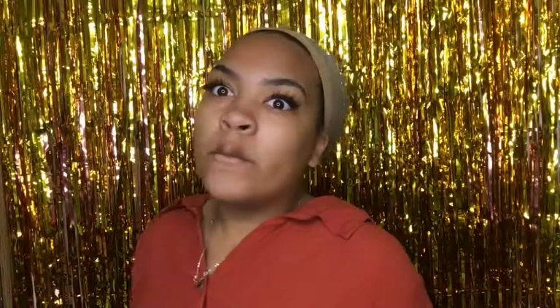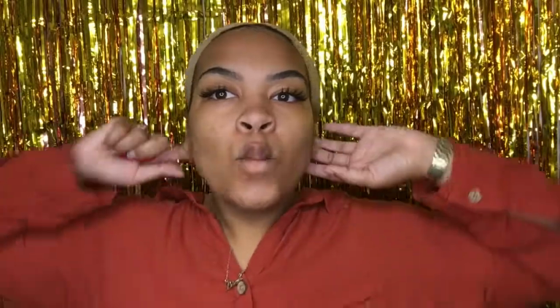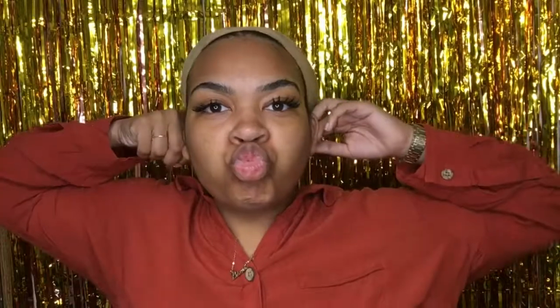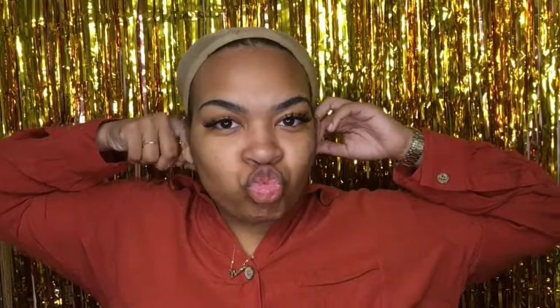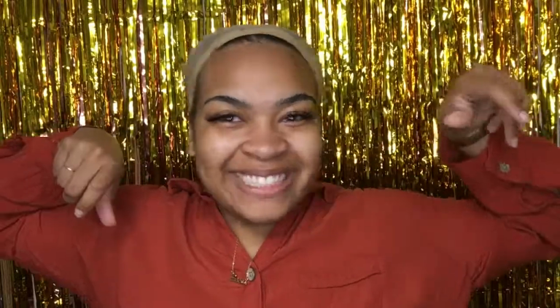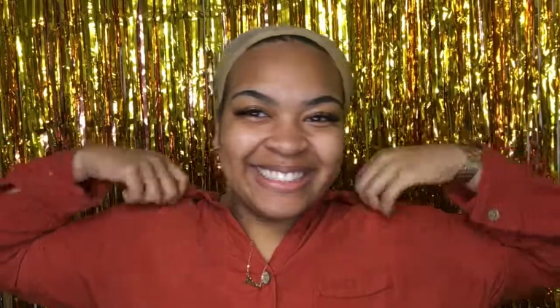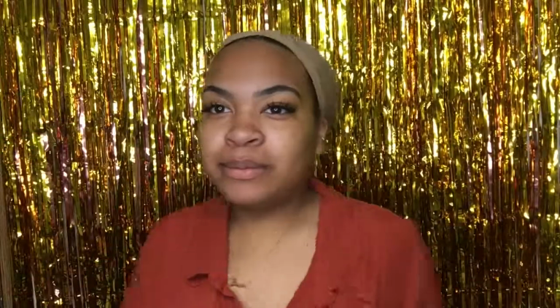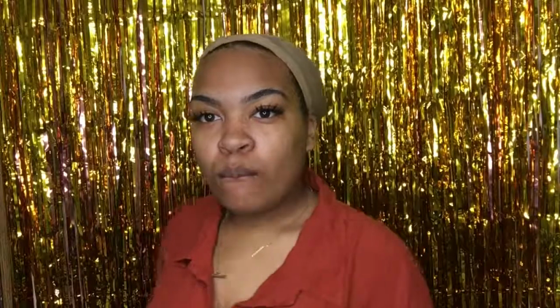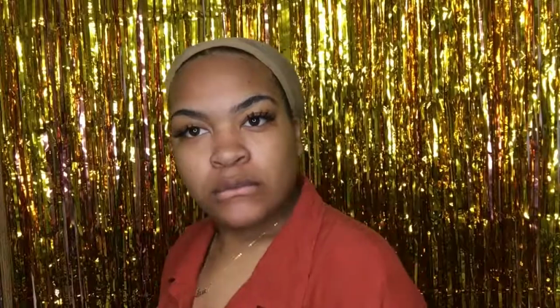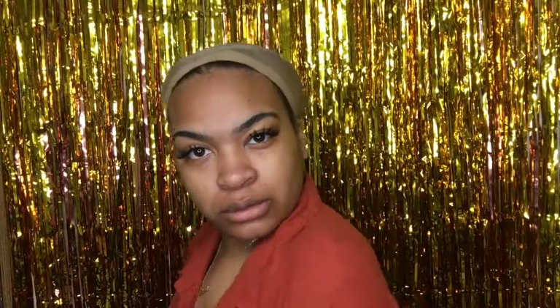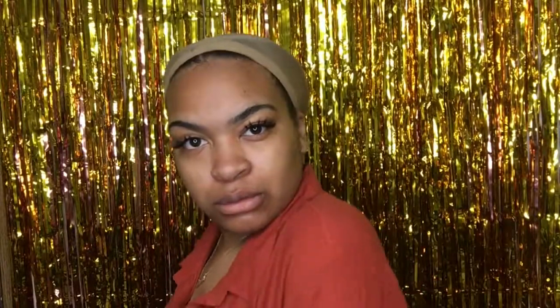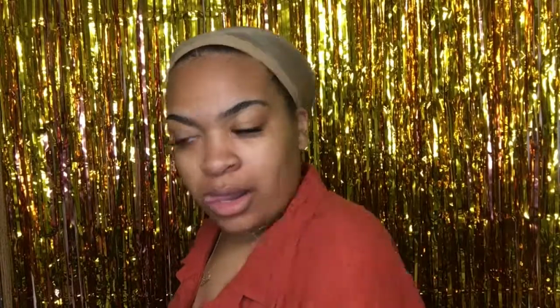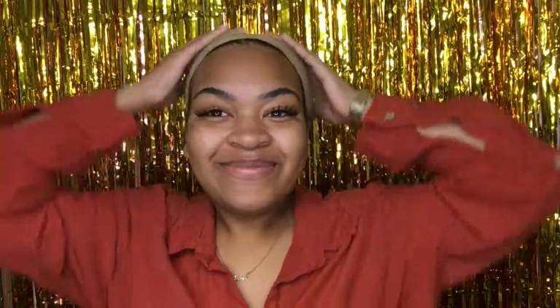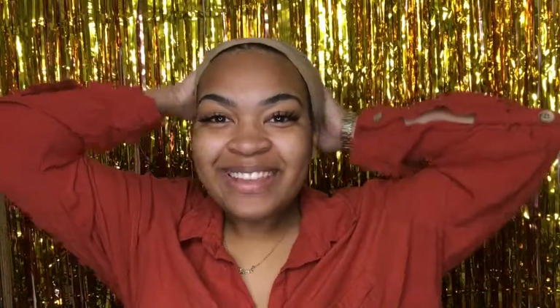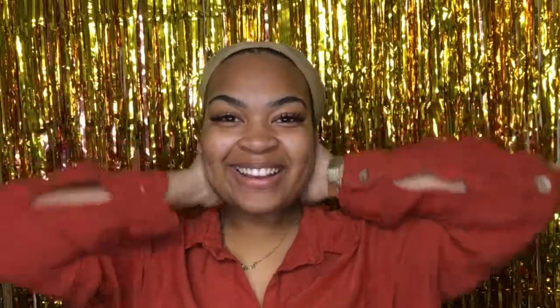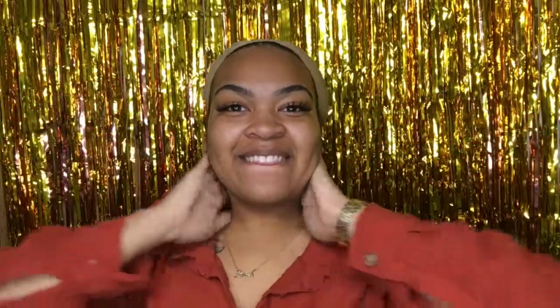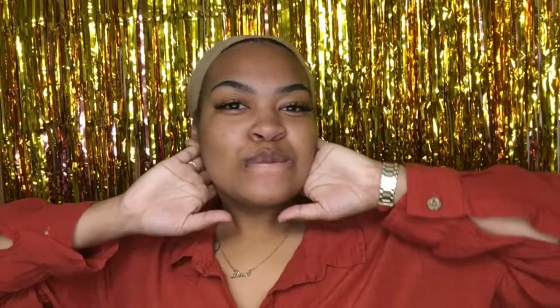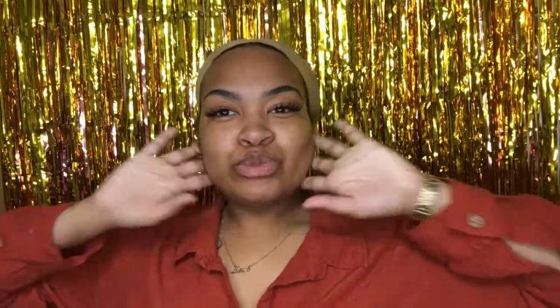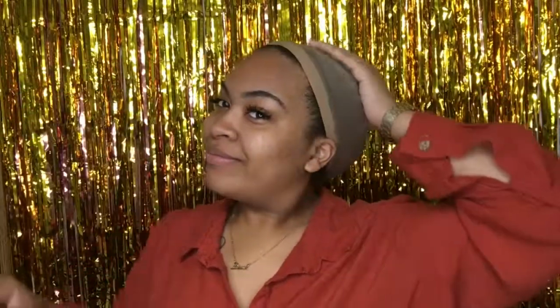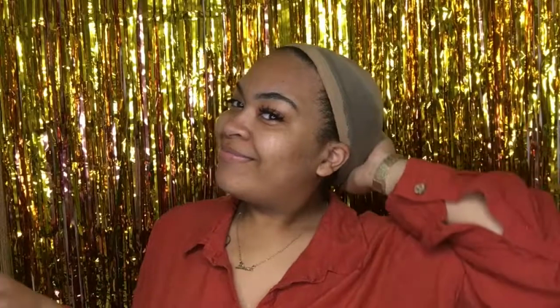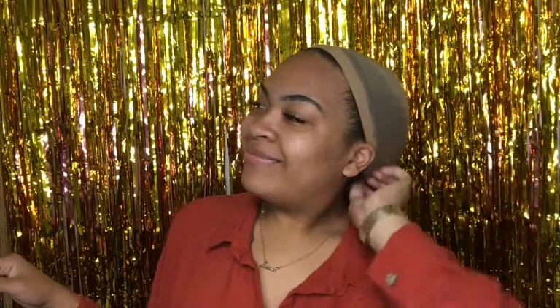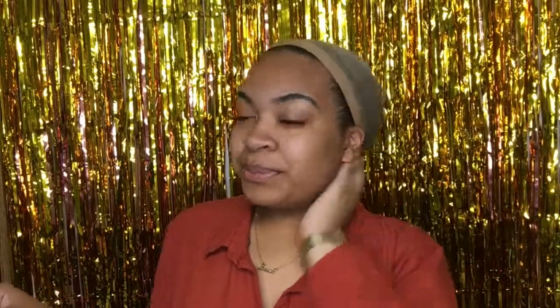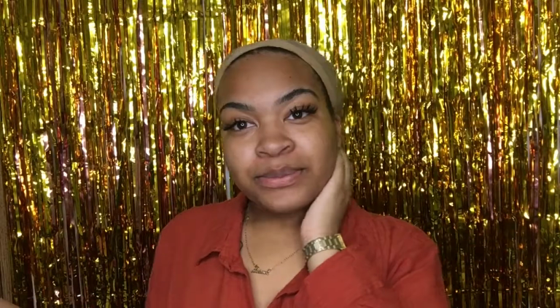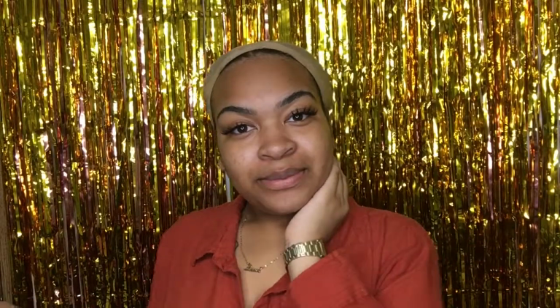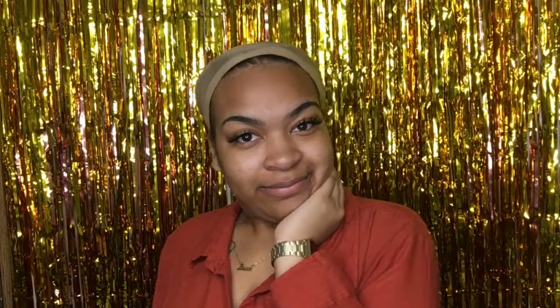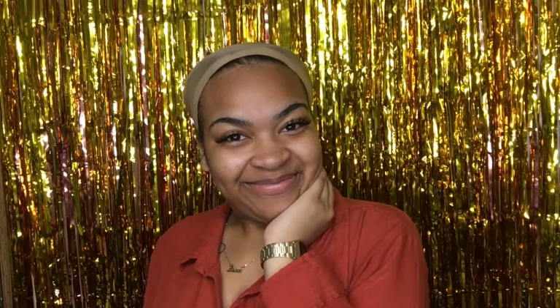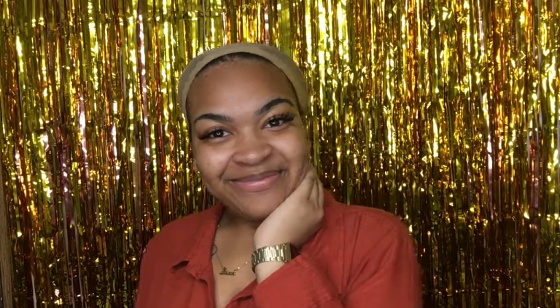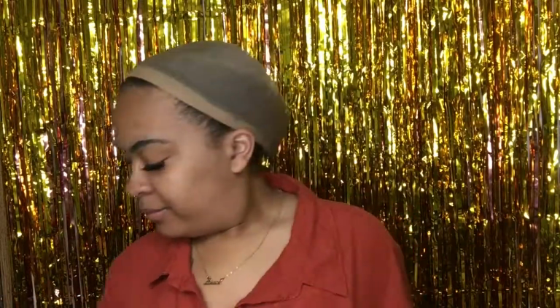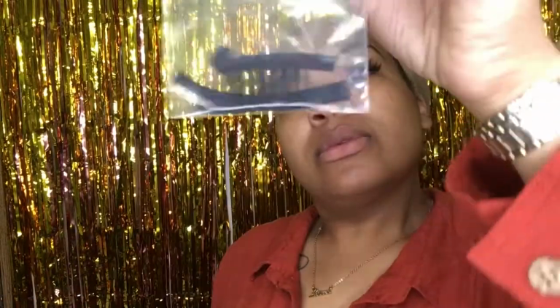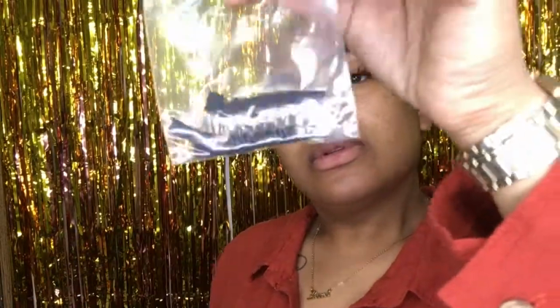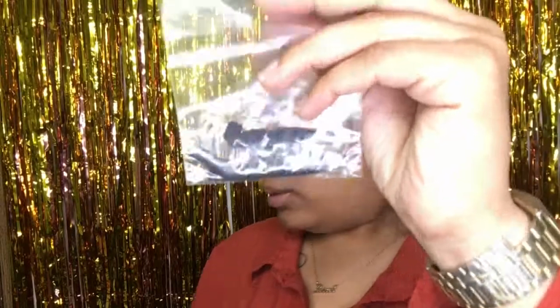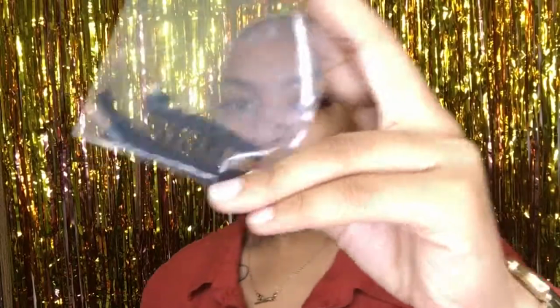Hey y'all, welcome back to my channel! Today we're going to be putting some wig clips in our wig so these things will stop slipping and sliding. We're going to throw this wig on, style it, and get on out the door.